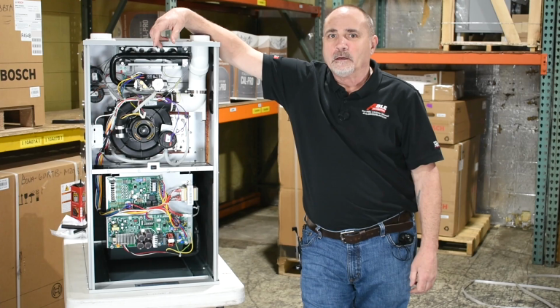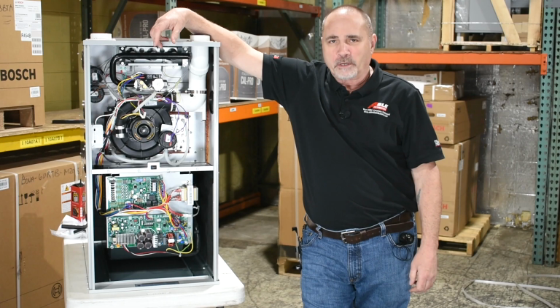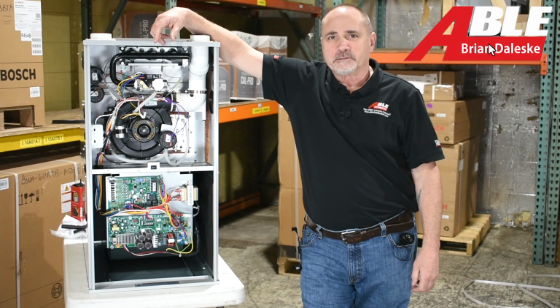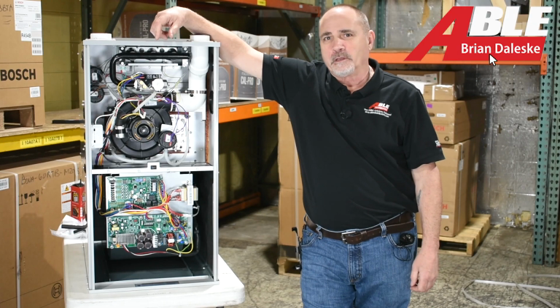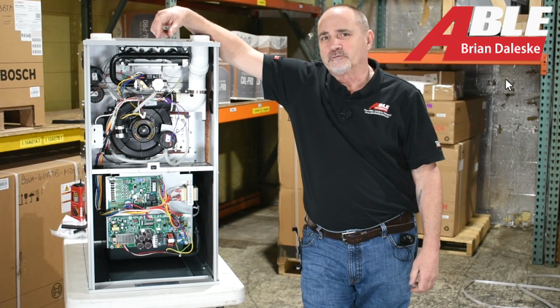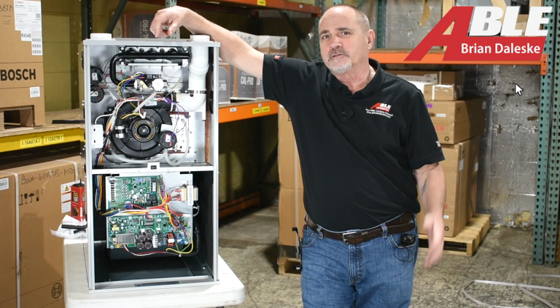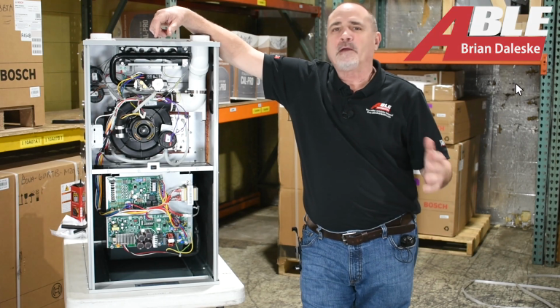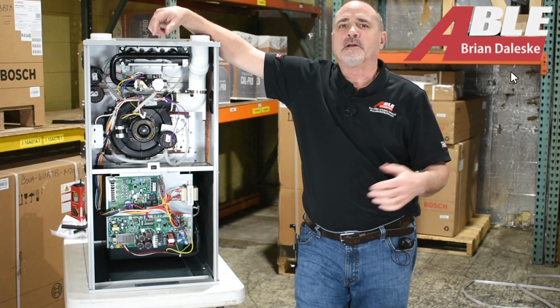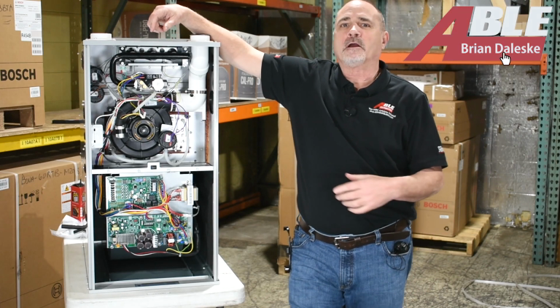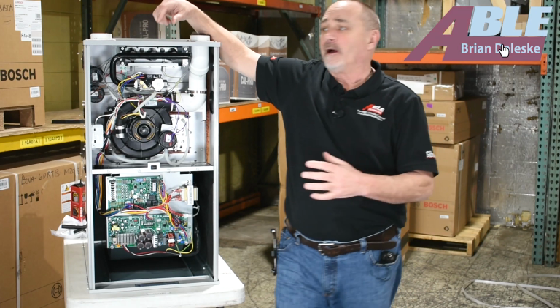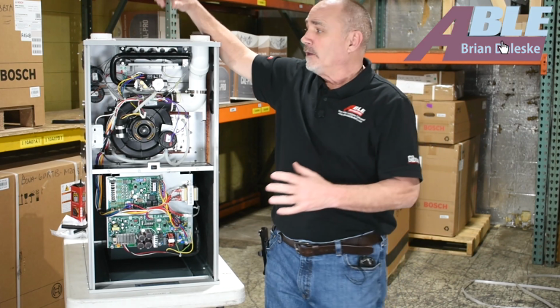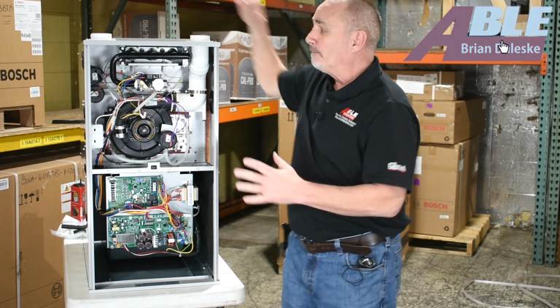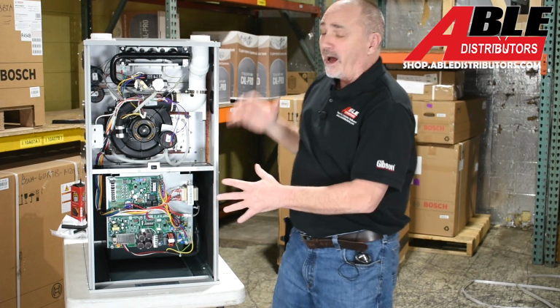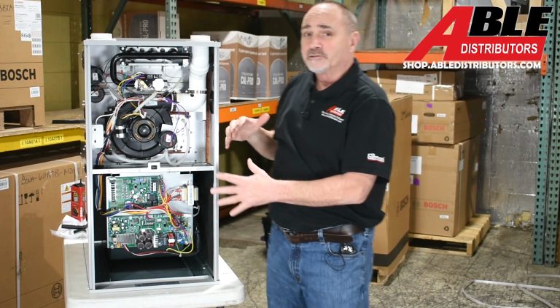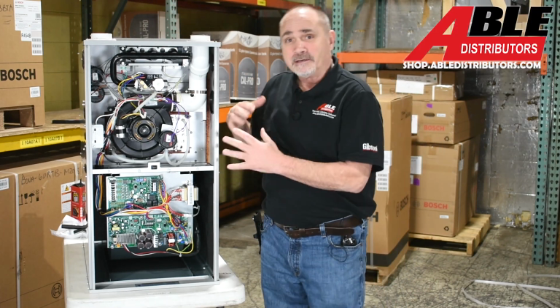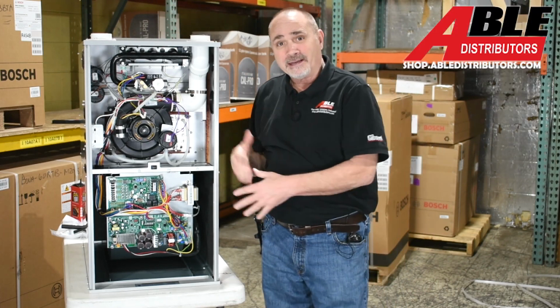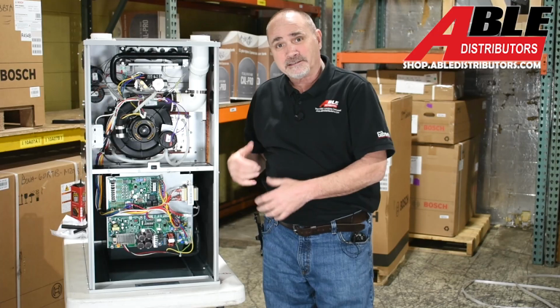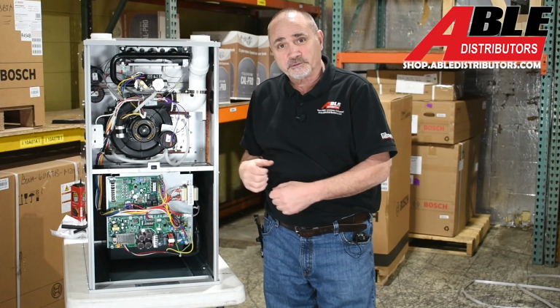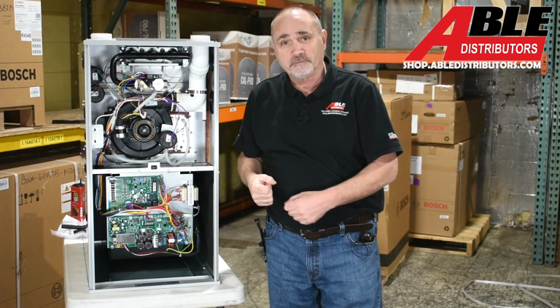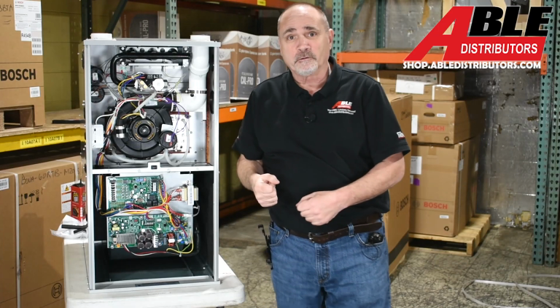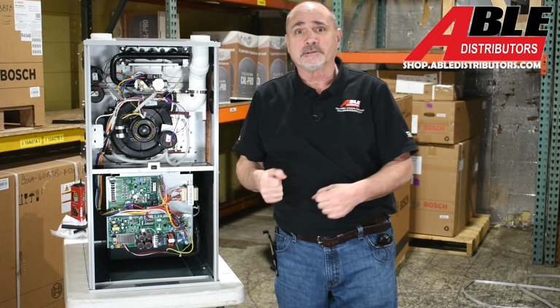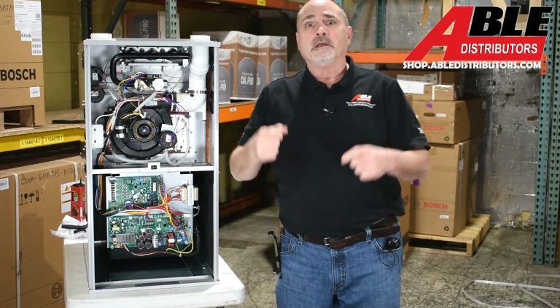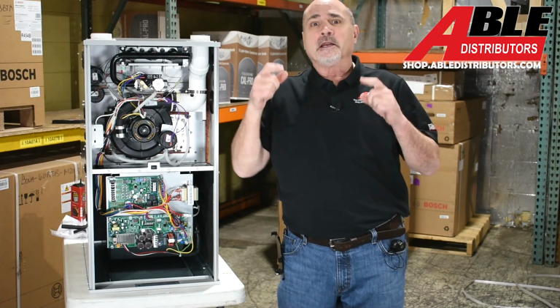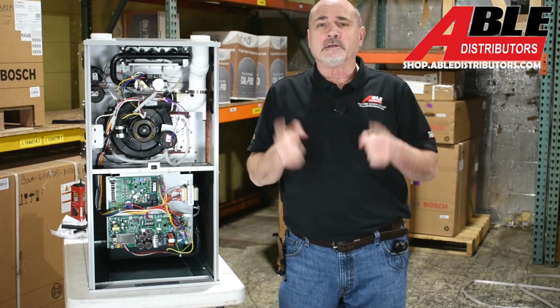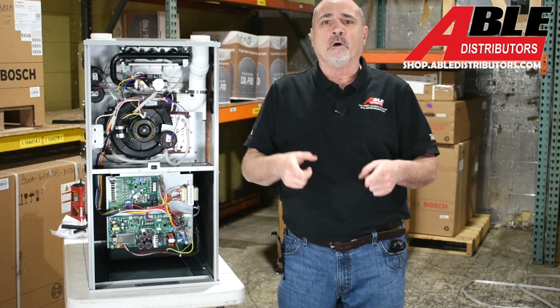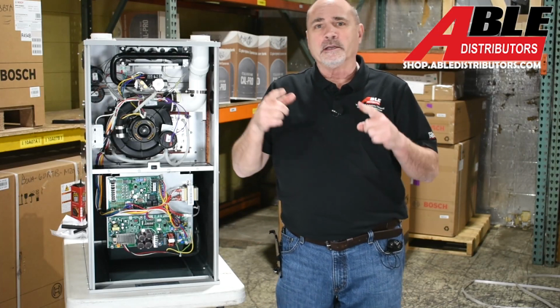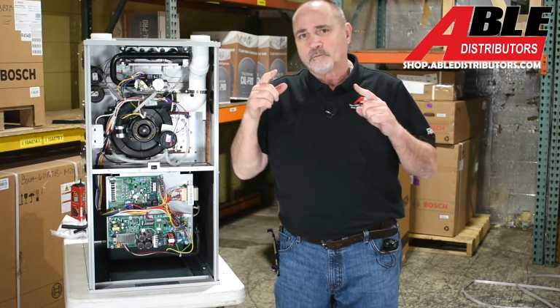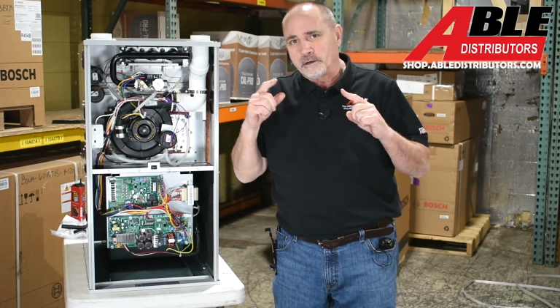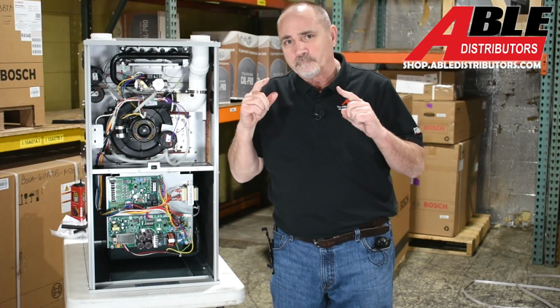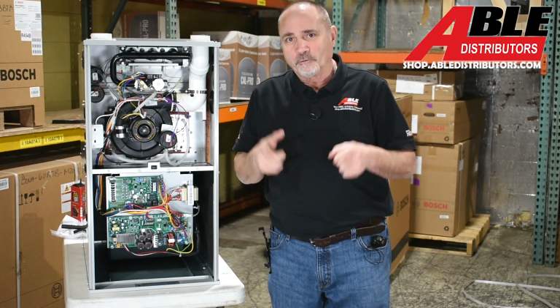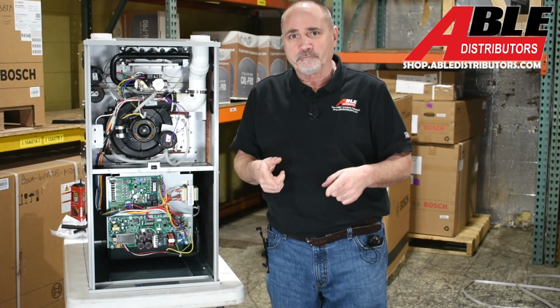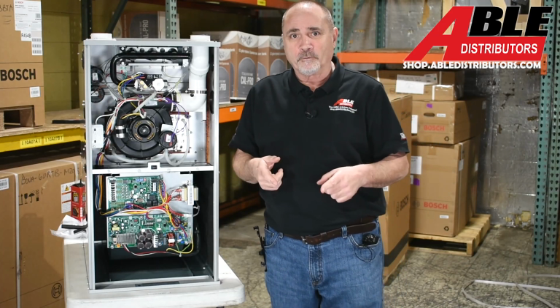Brian Daleski with Able Distributors. Today I wanted to talk about the Bosch 96% furnace — it's the new one, it's the one for 454.